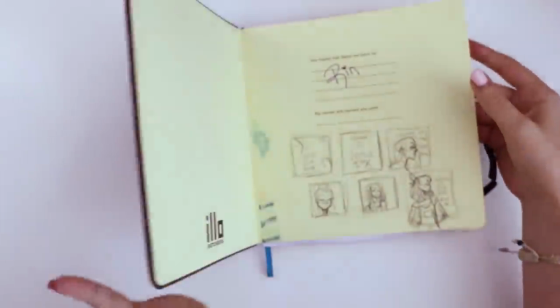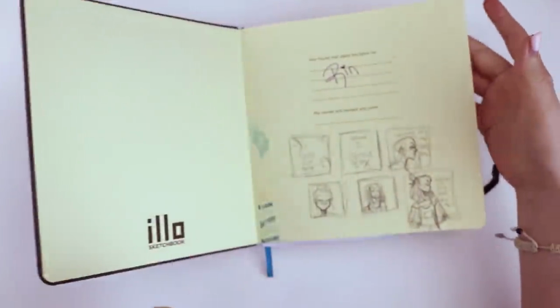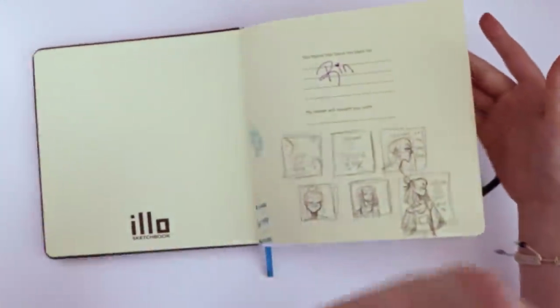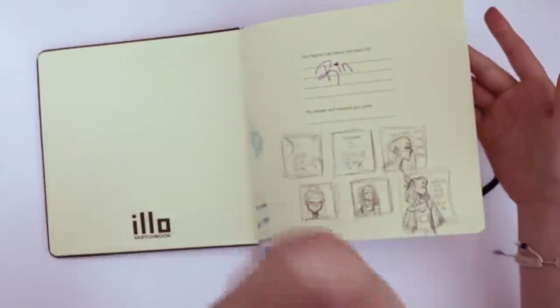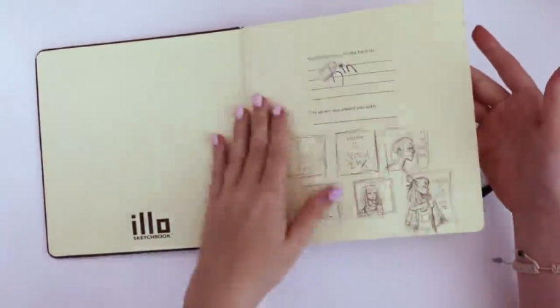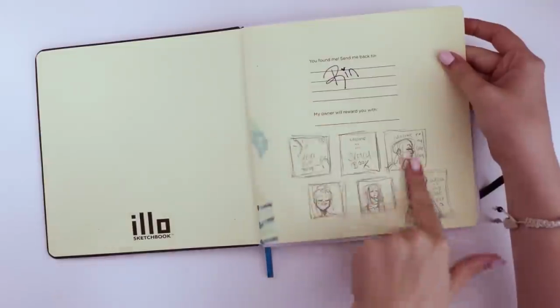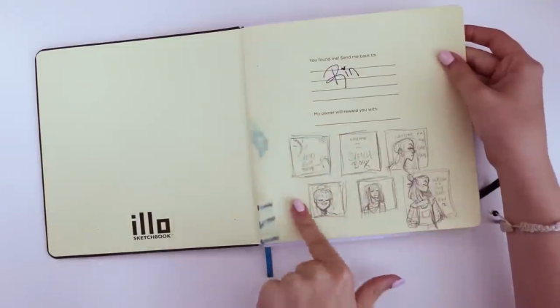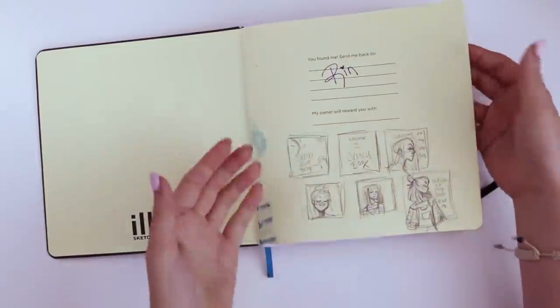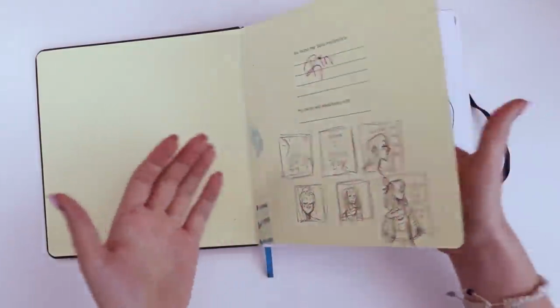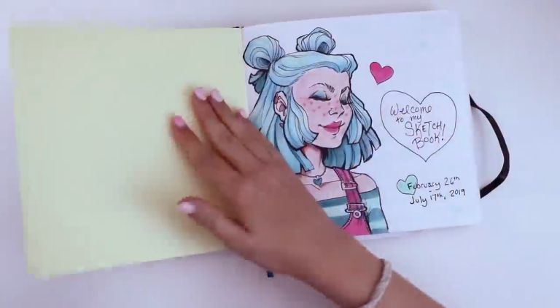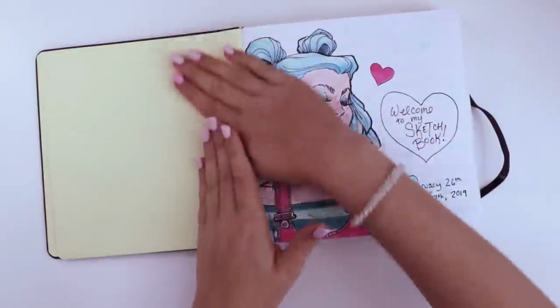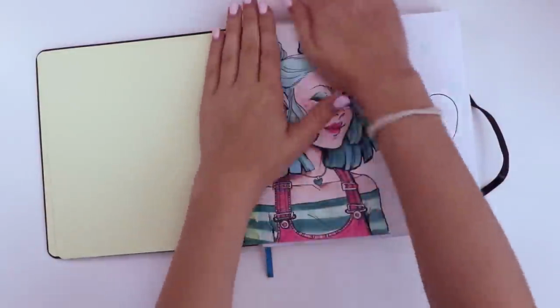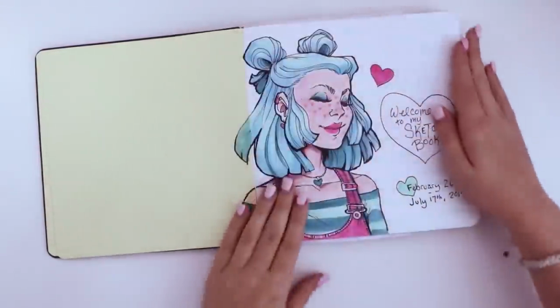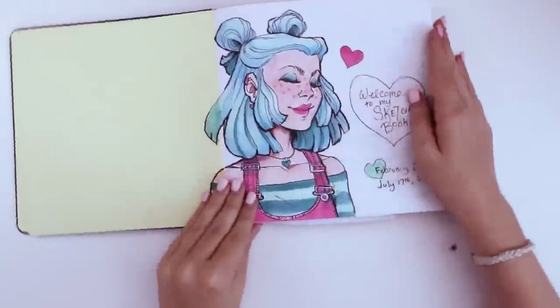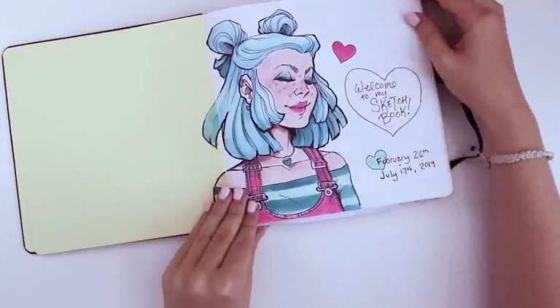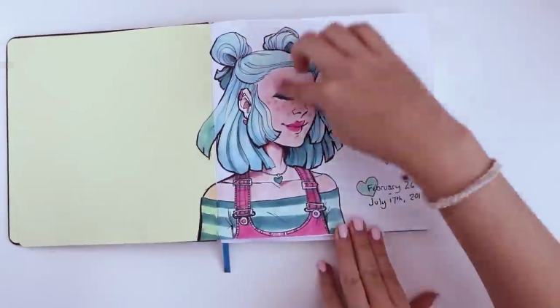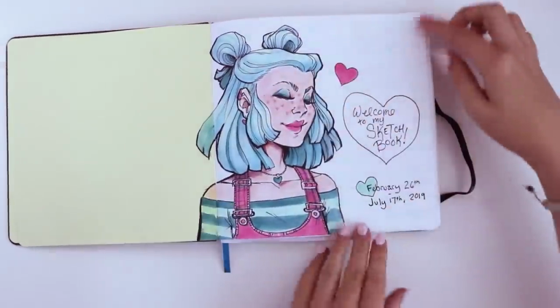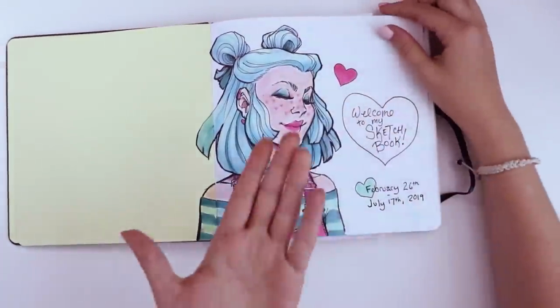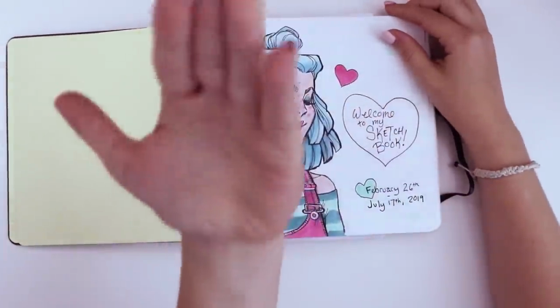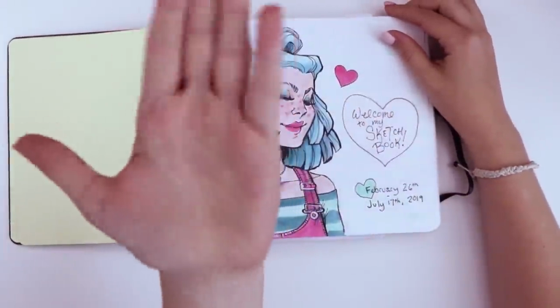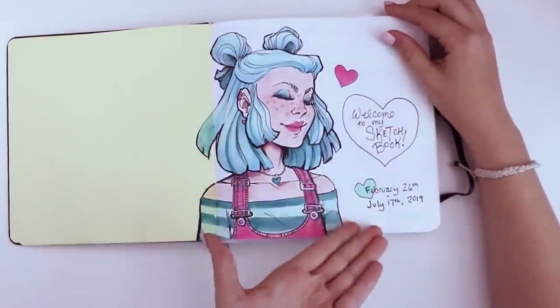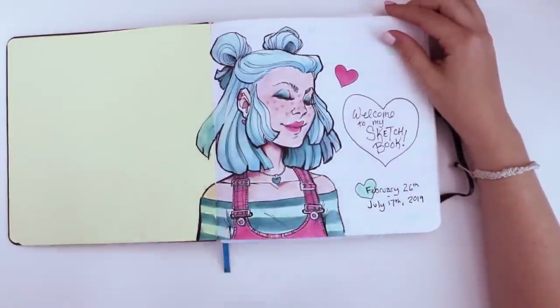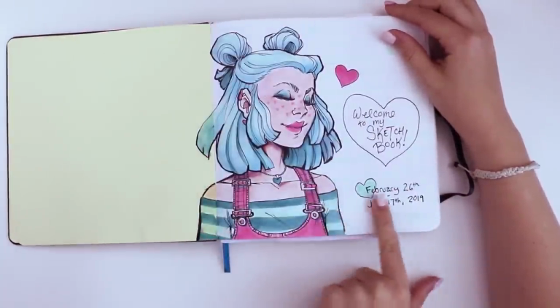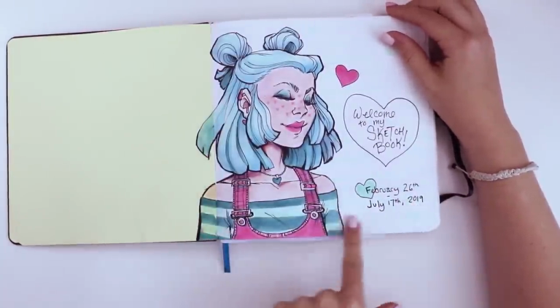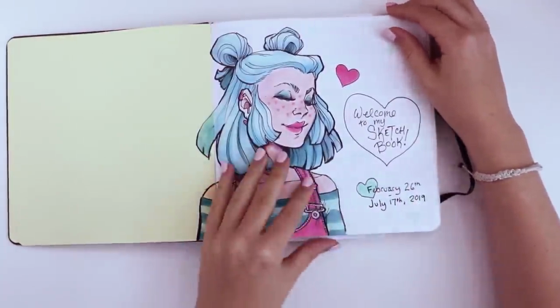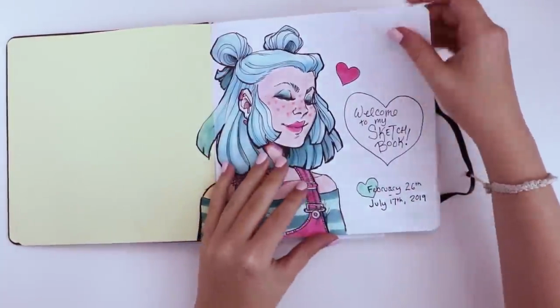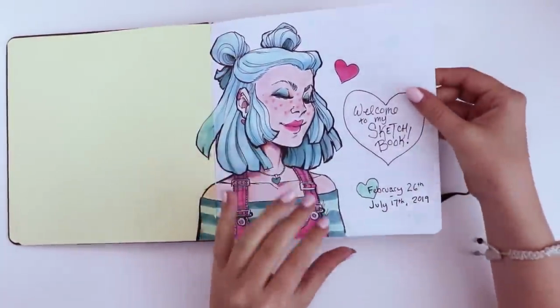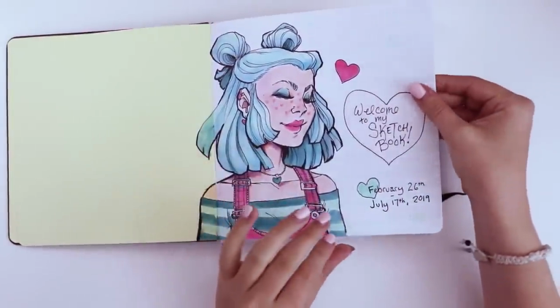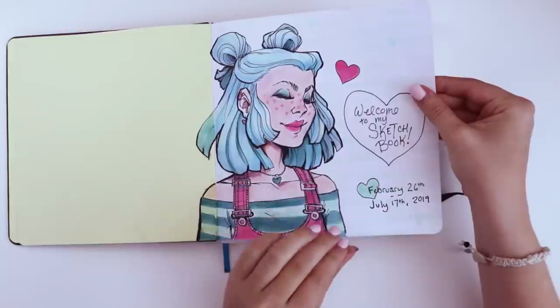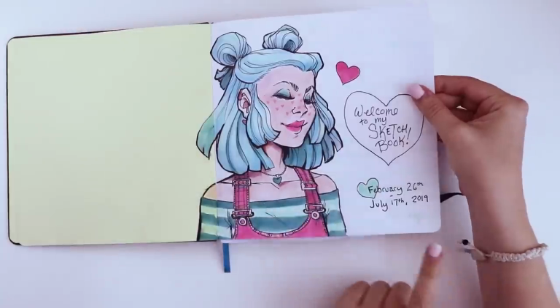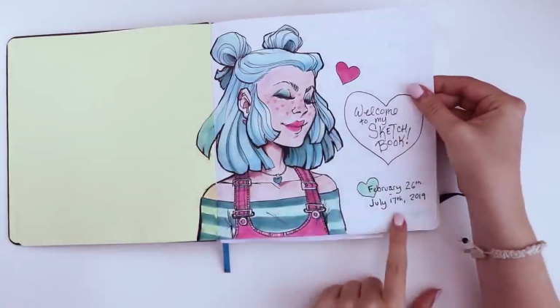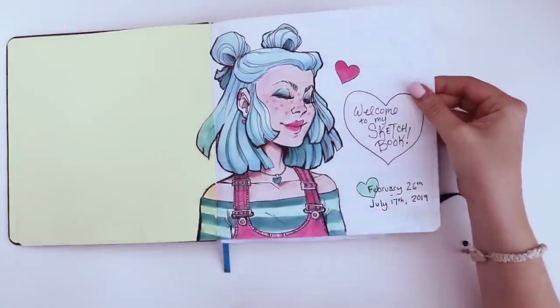For some reason I've never had to reference a sketchbook, but you know, it could happen. Here I have some thumbnails for my opening spread, which is this one. I welcome you to my sketchbook, and I also put the dates that I filled the sketchbook in. It's been a little while — I'm finally filming this.